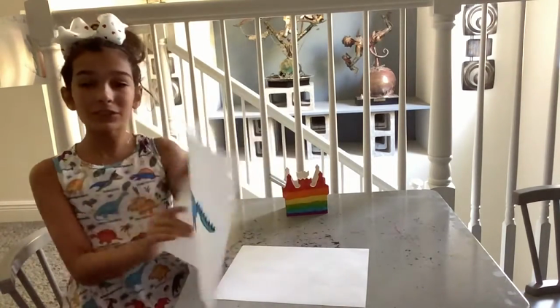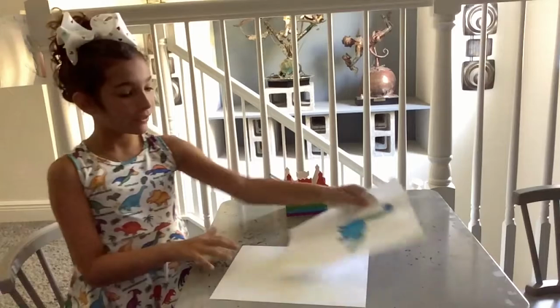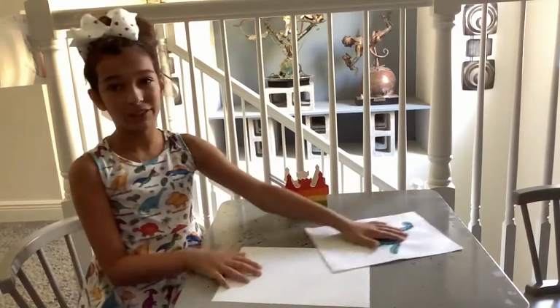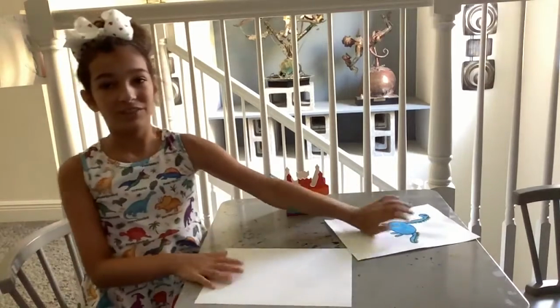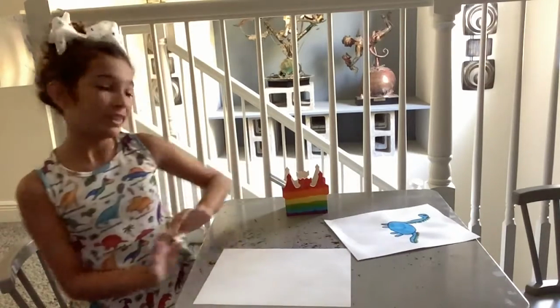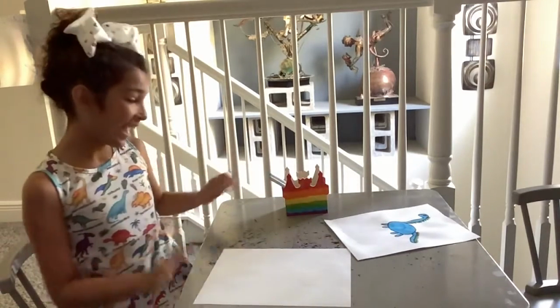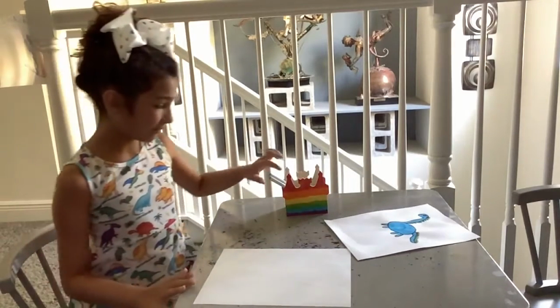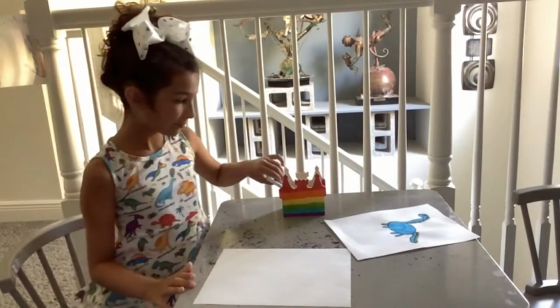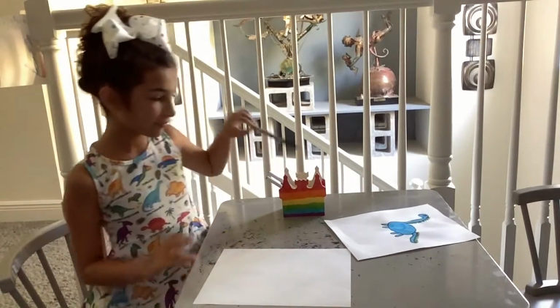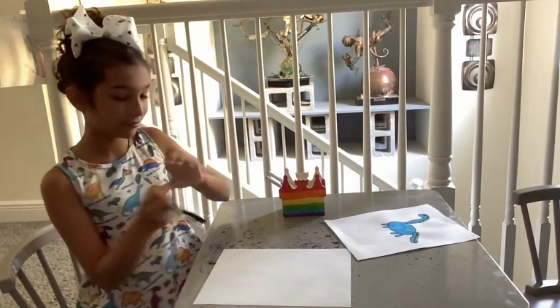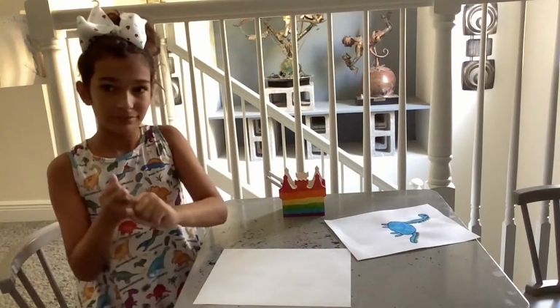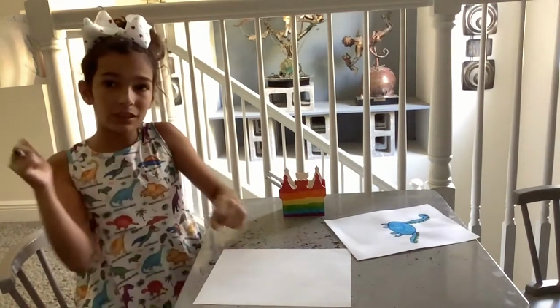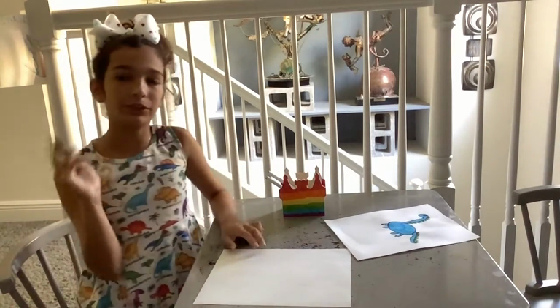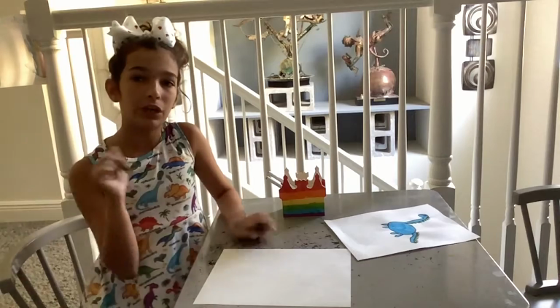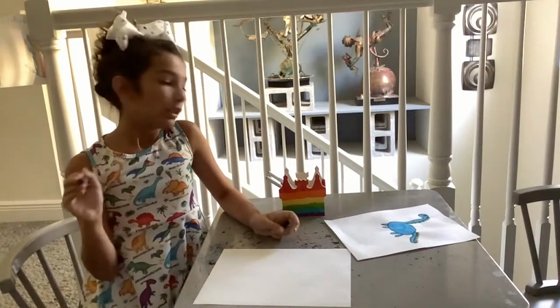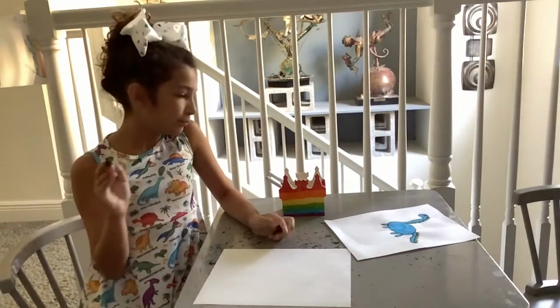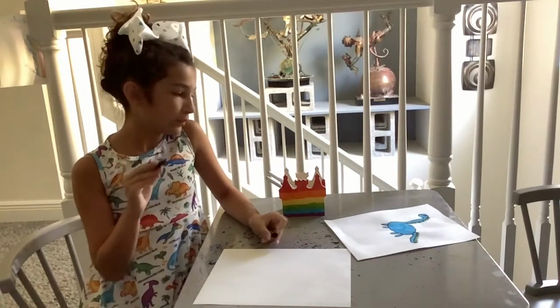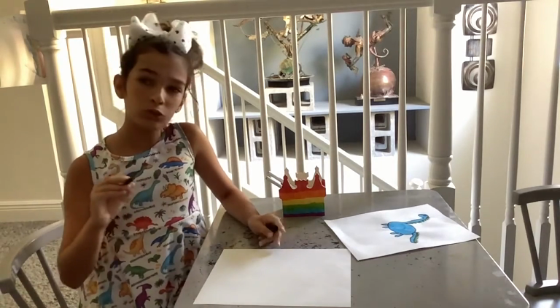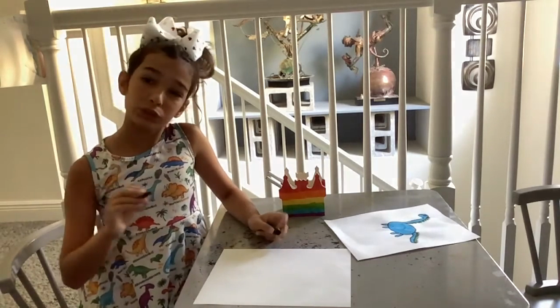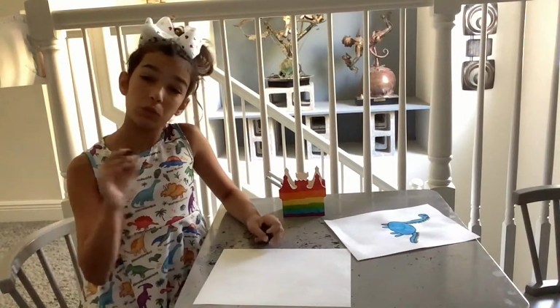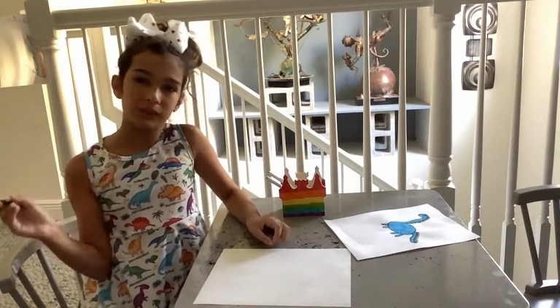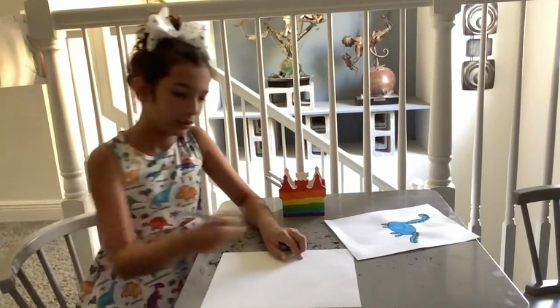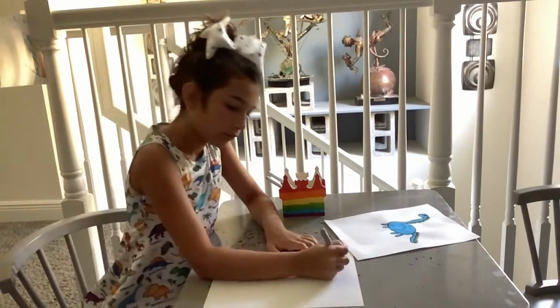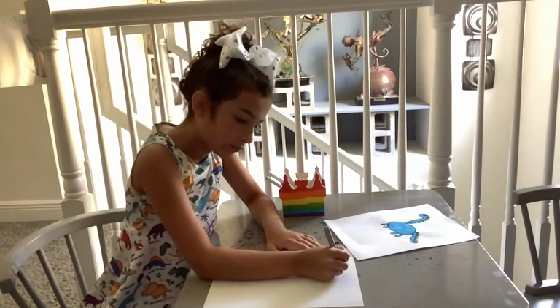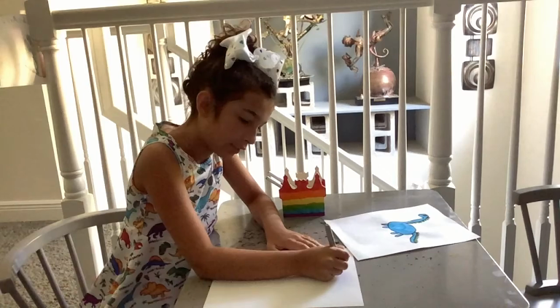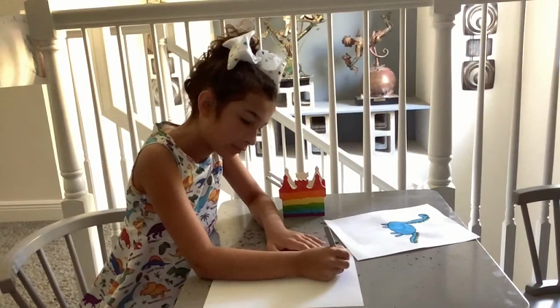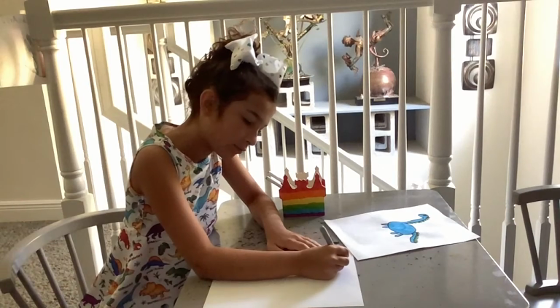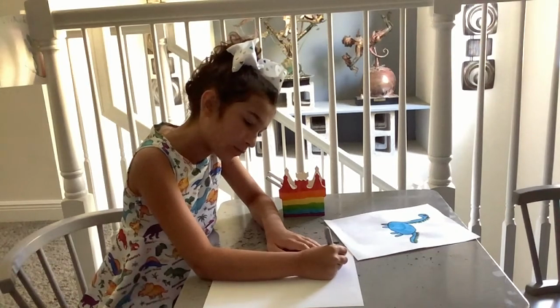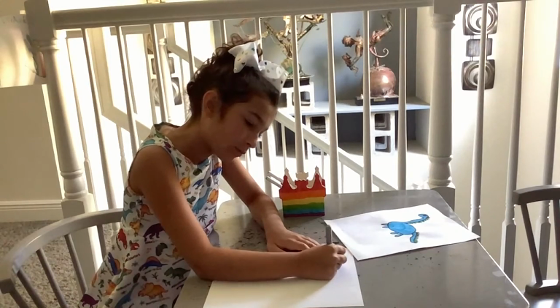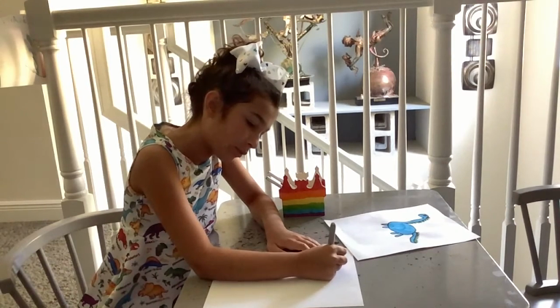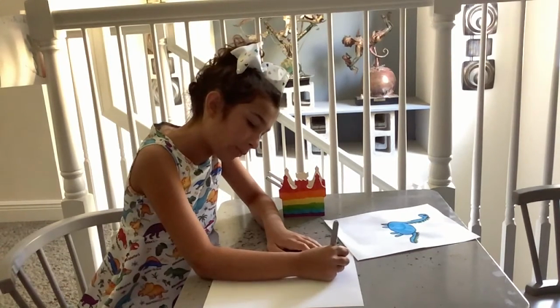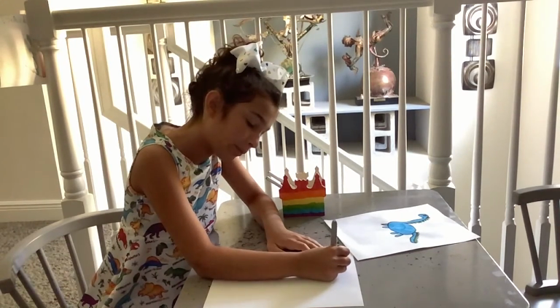First we're going to be starting off with its head. So we're going to draw almost a circle but leave a space for its neck, near the top of your paper.